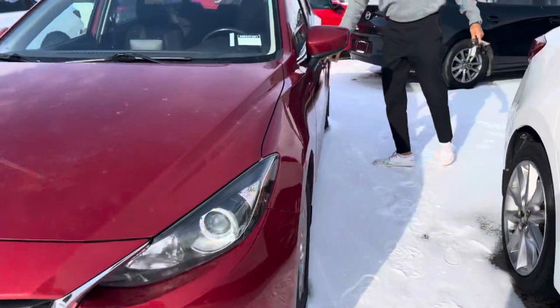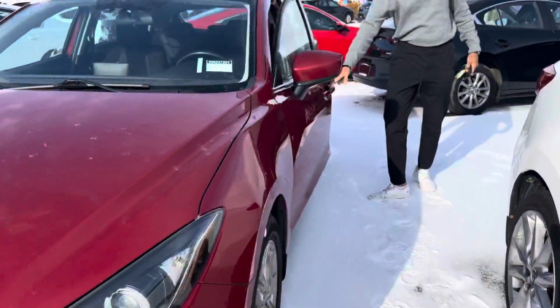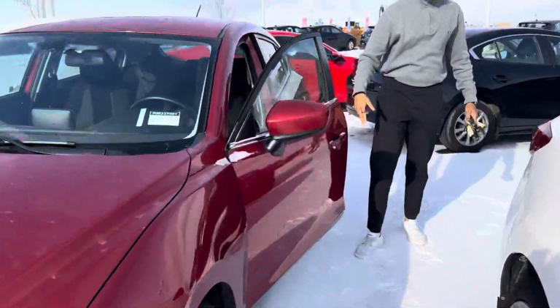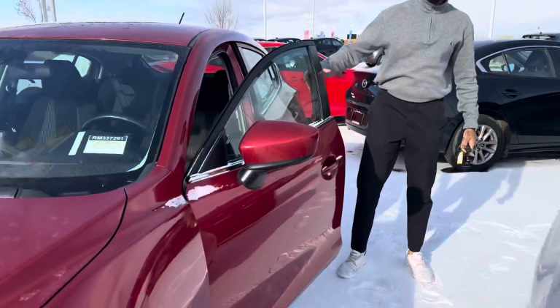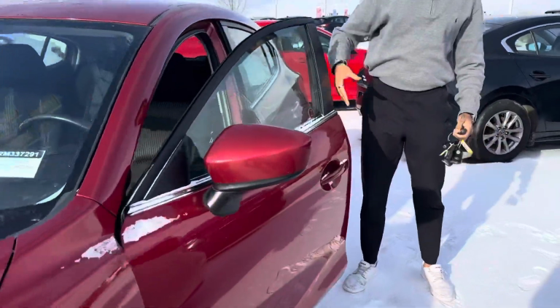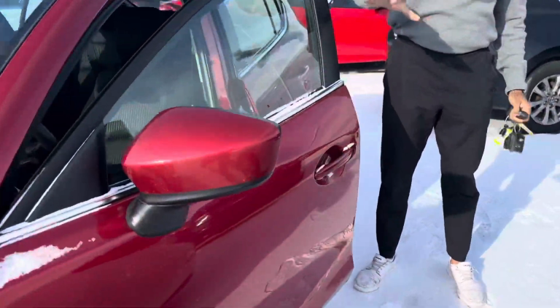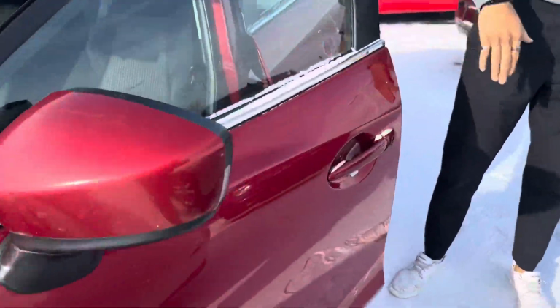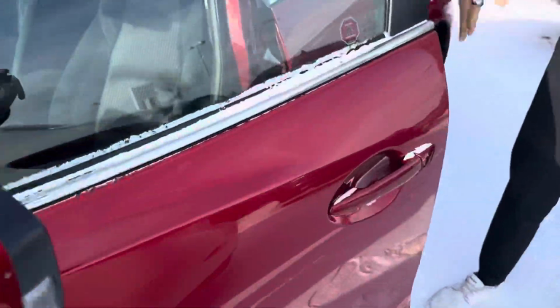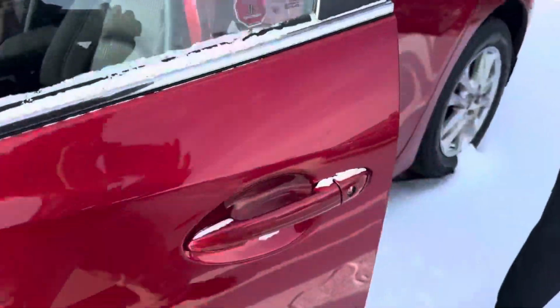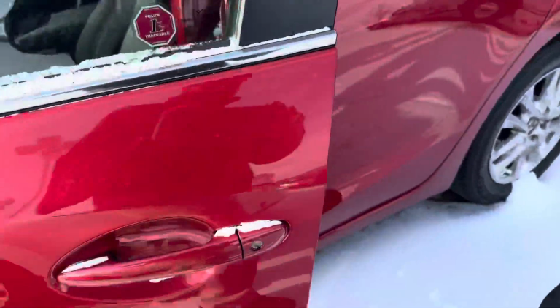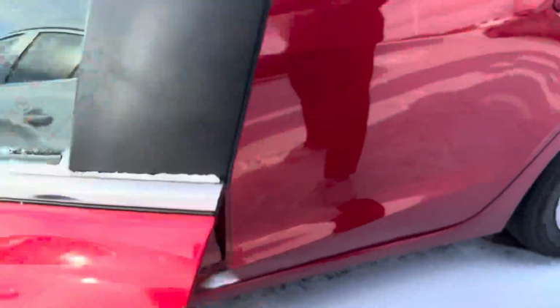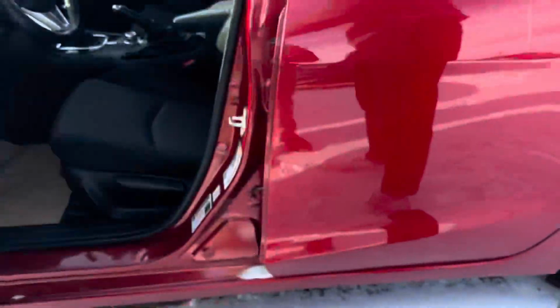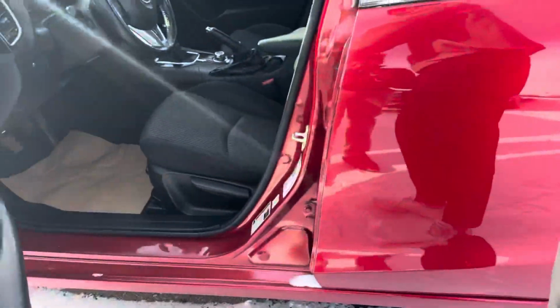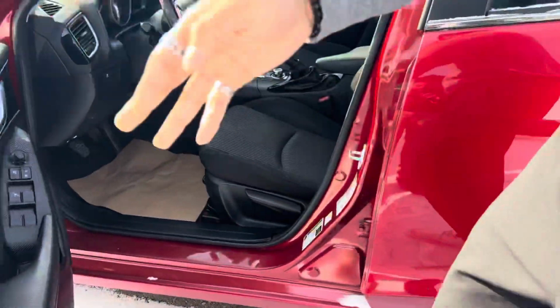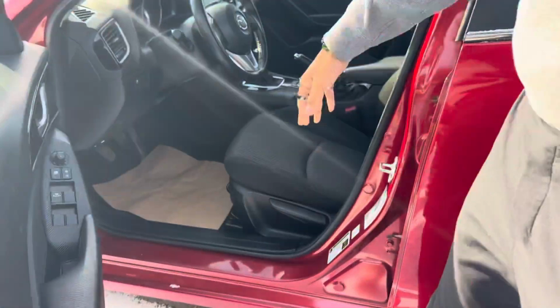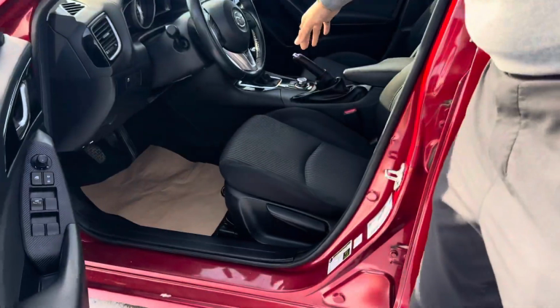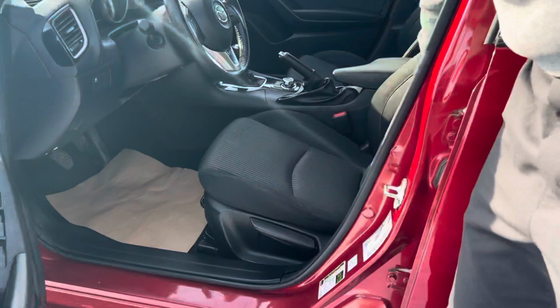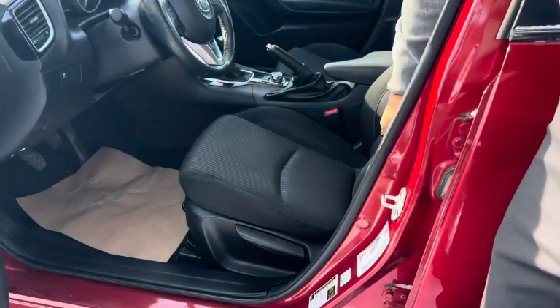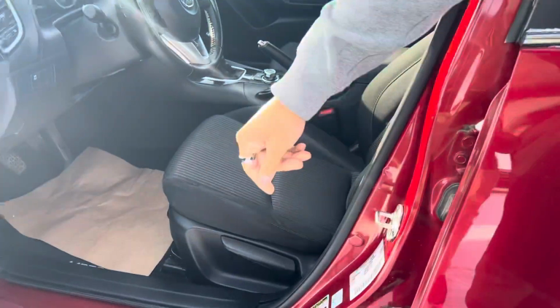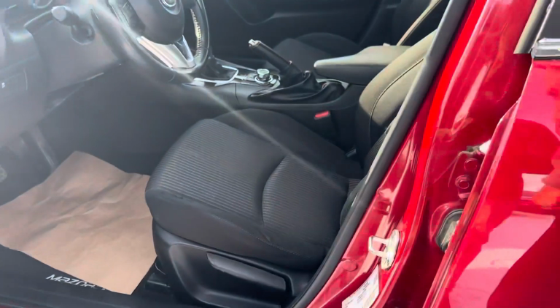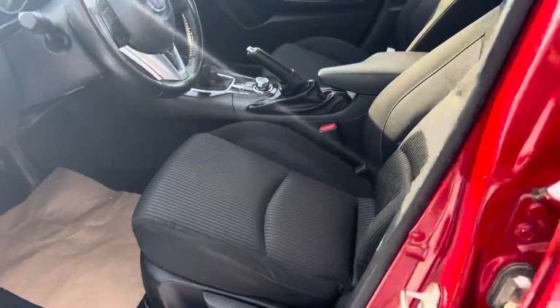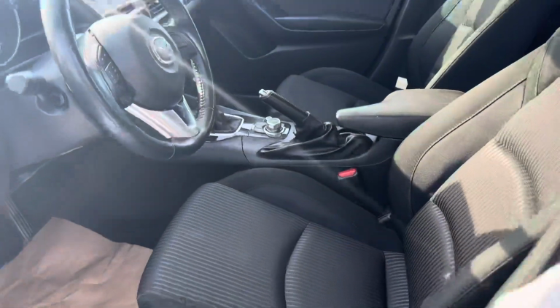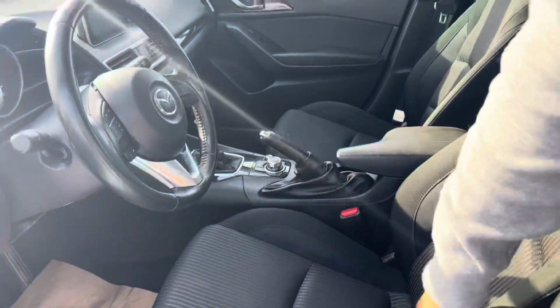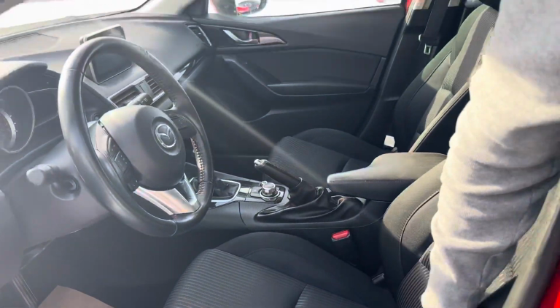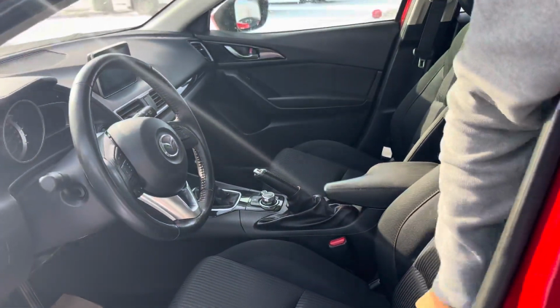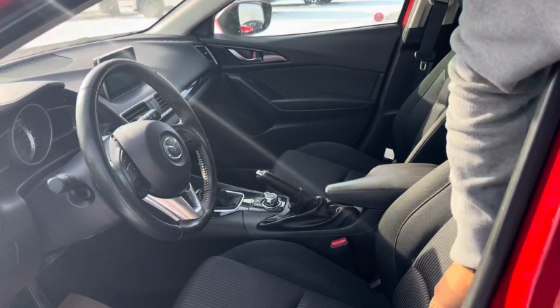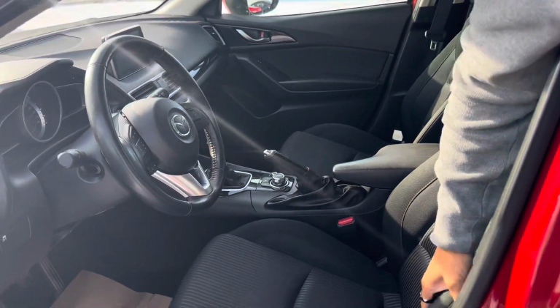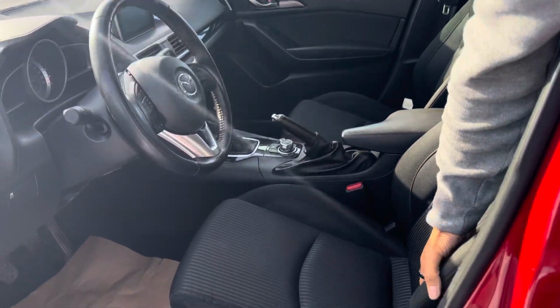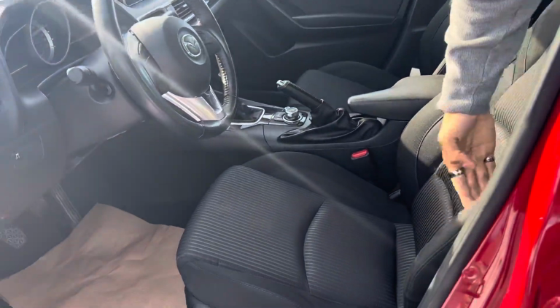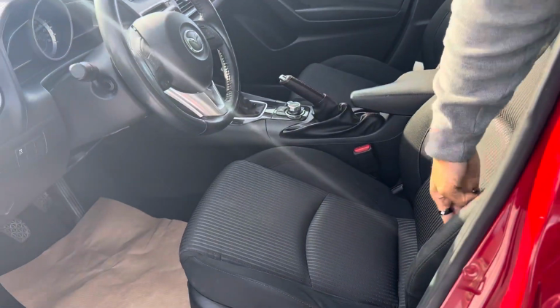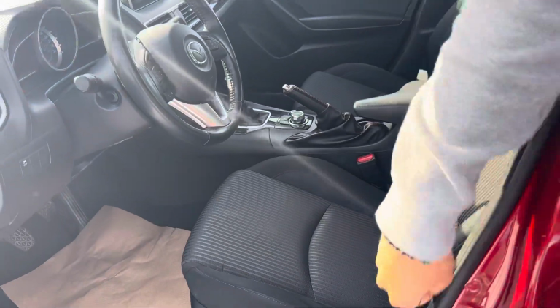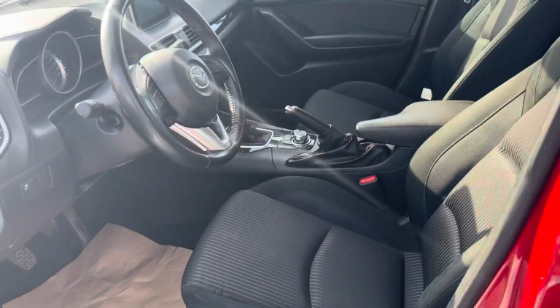Coming over here, you get the beautiful soul red paint — look at how reflective it really is. Premium cloth interior. Now, it is a six-speed manual transmission, just want to confirm that with you. The cloth is actually really nice. Wow. Good cloth.